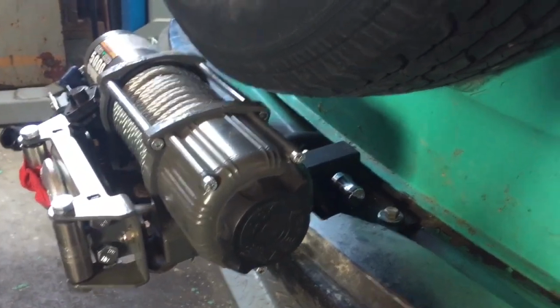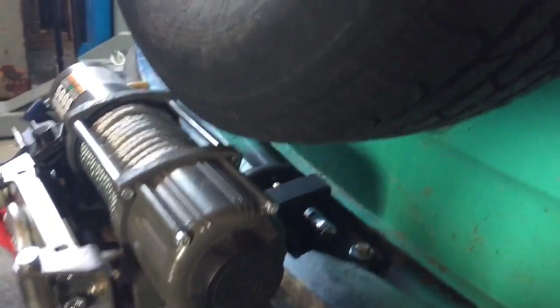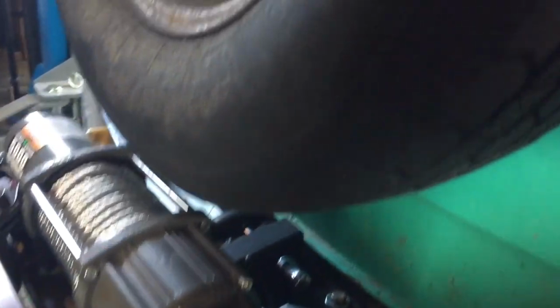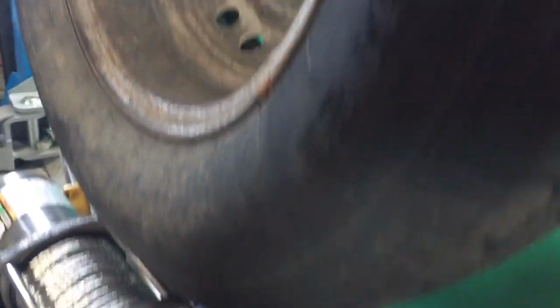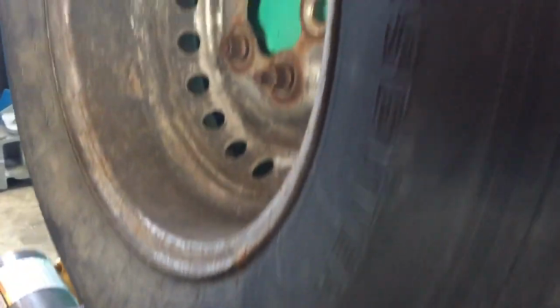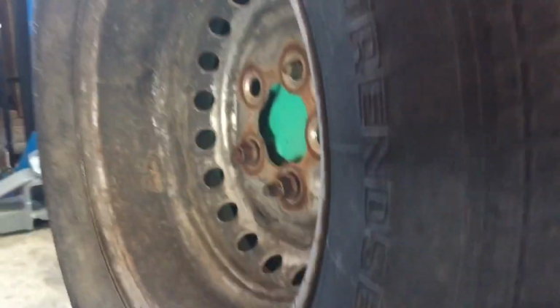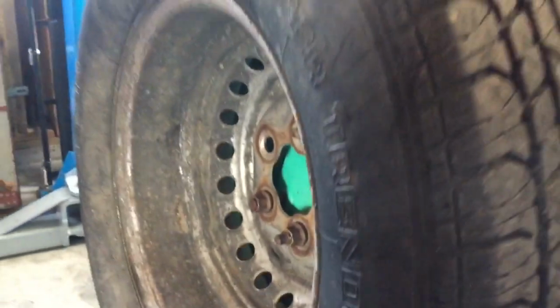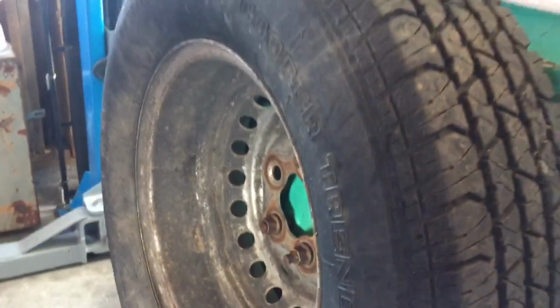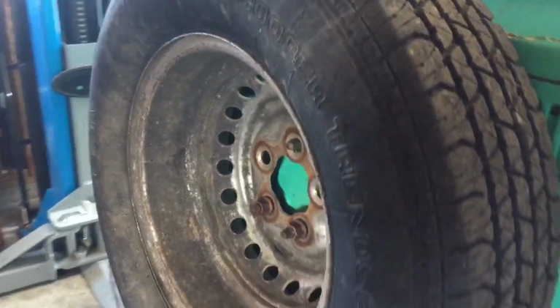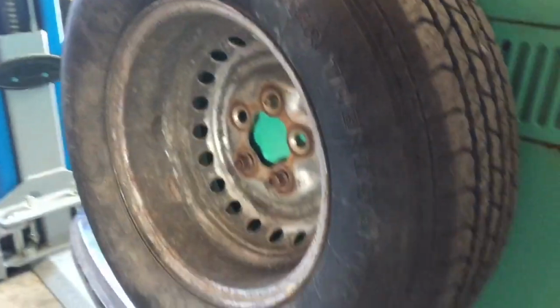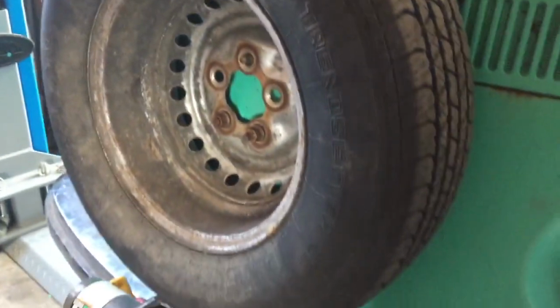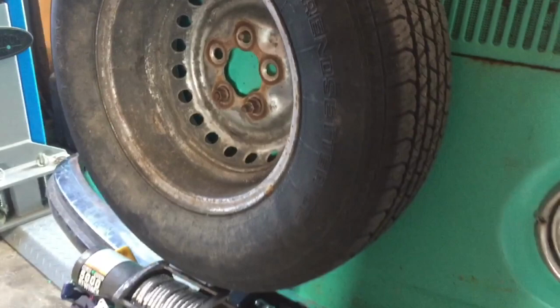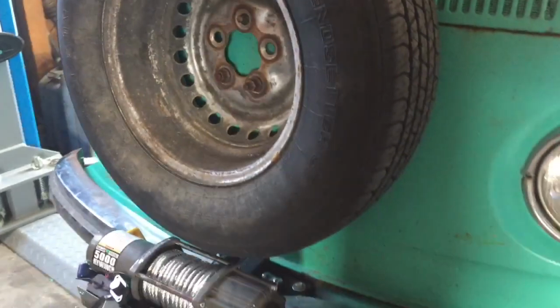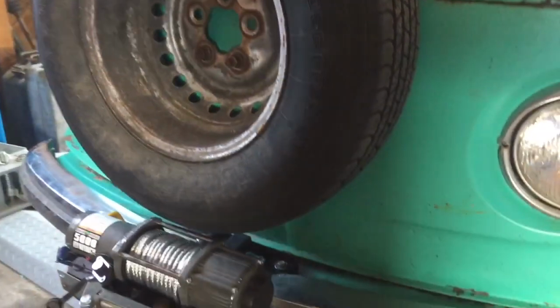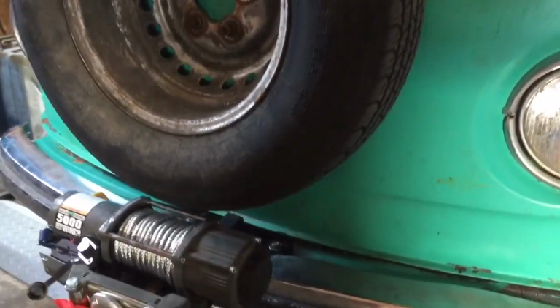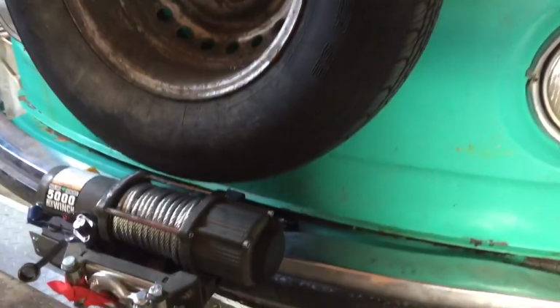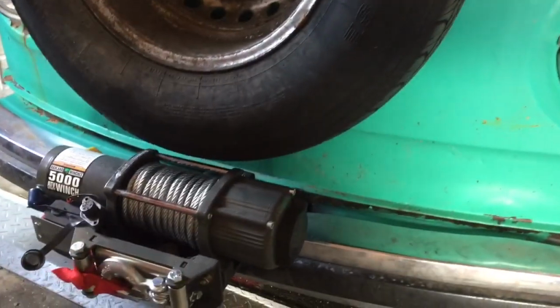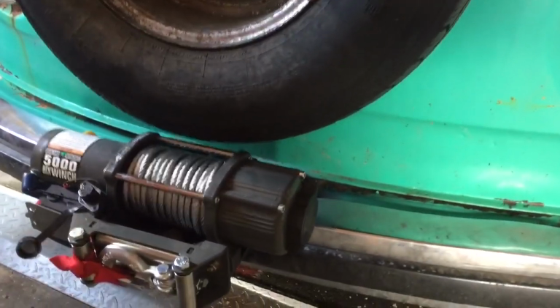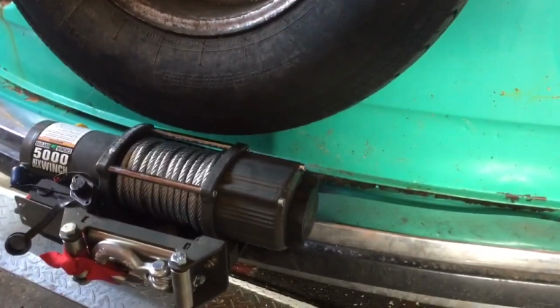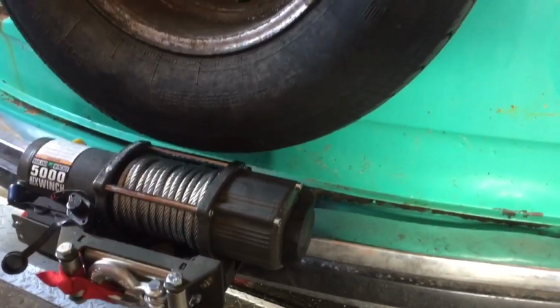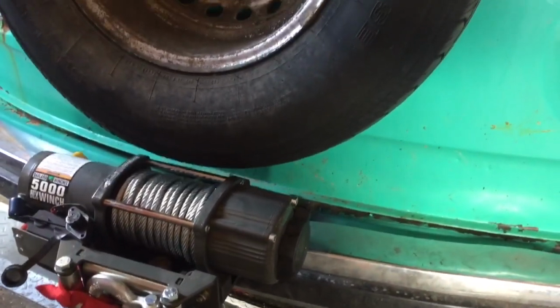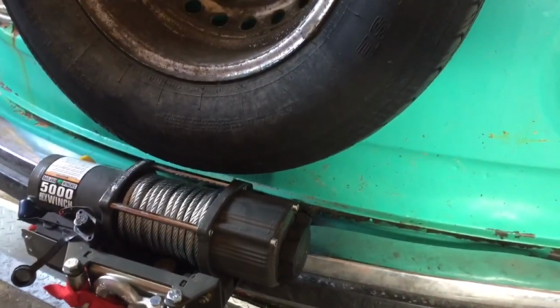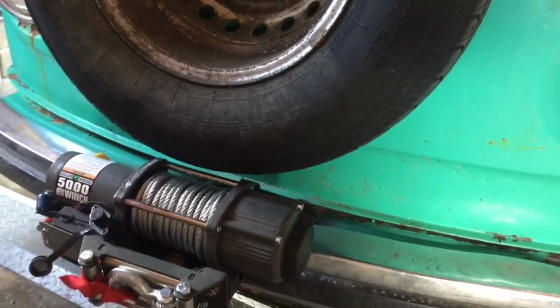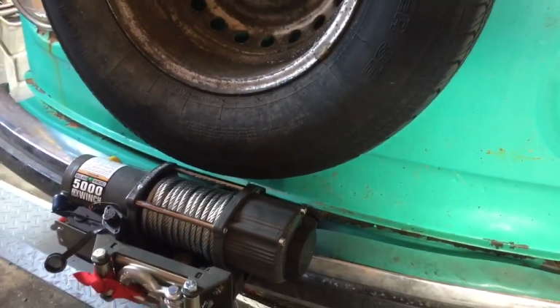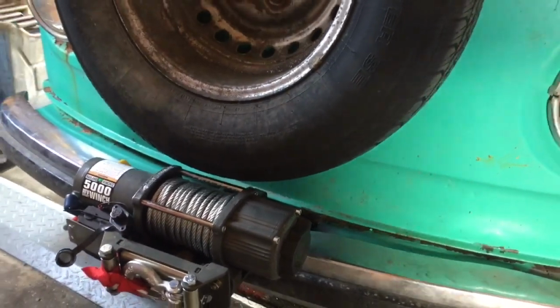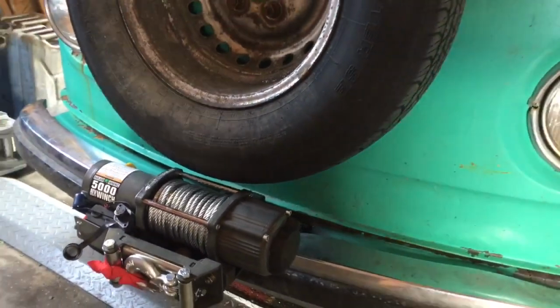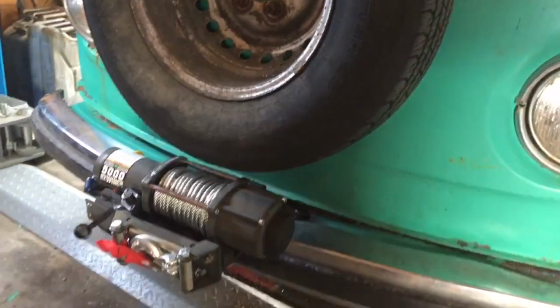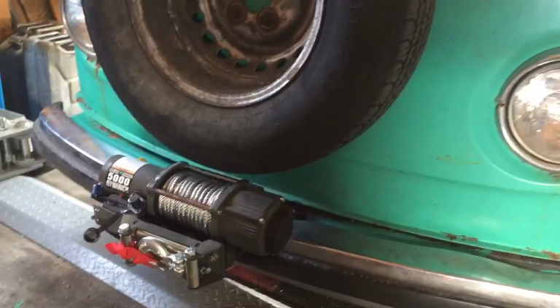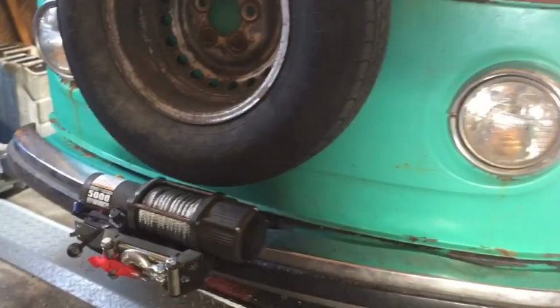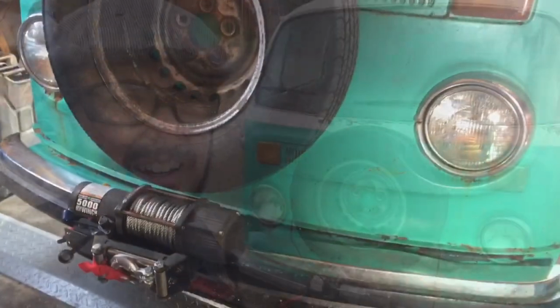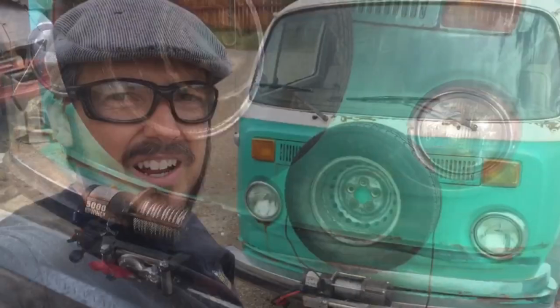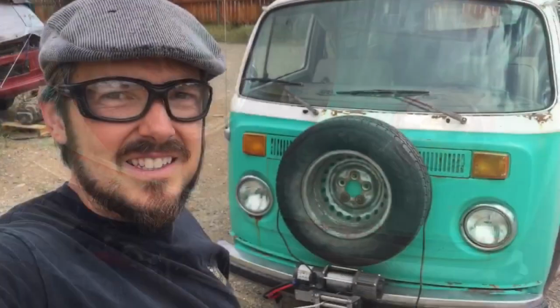I had to move up the spare tire hole because it was conflicting with the winch slightly, but you can see there's a little bit of a gap now — about half an inch or so.